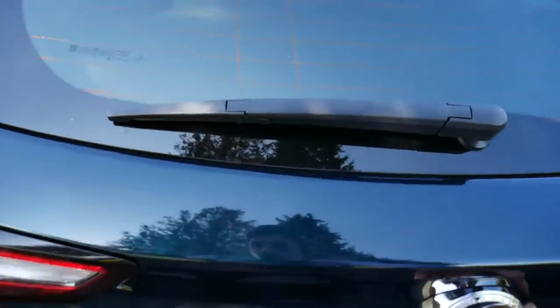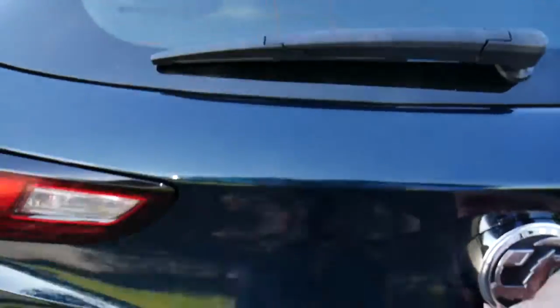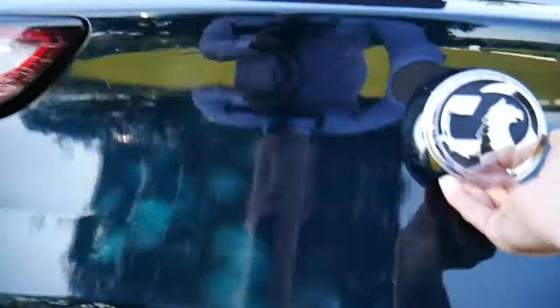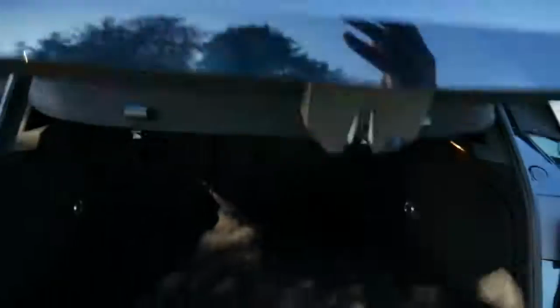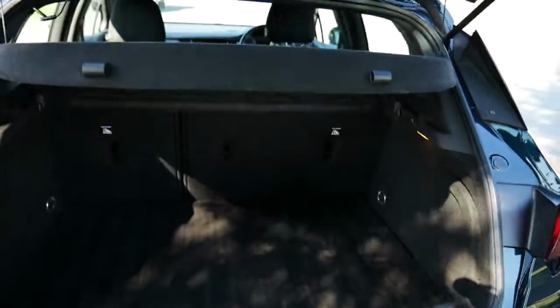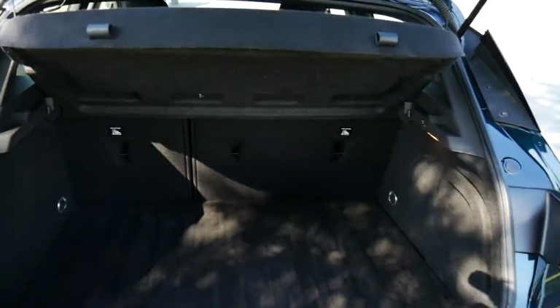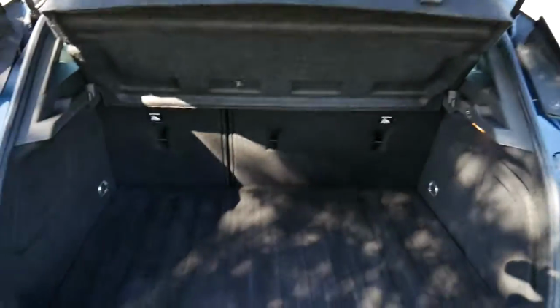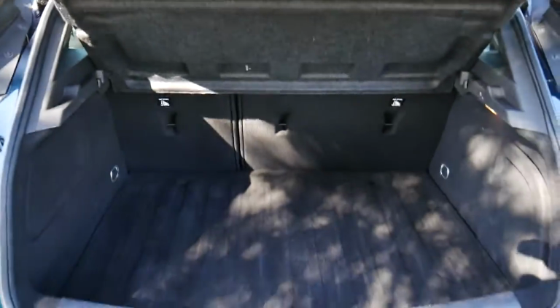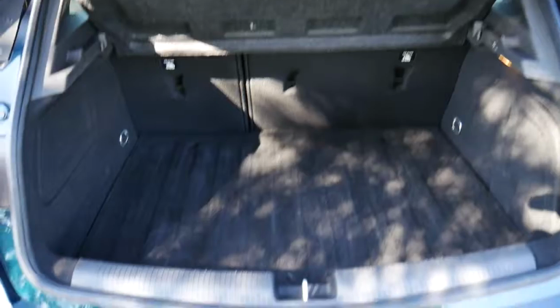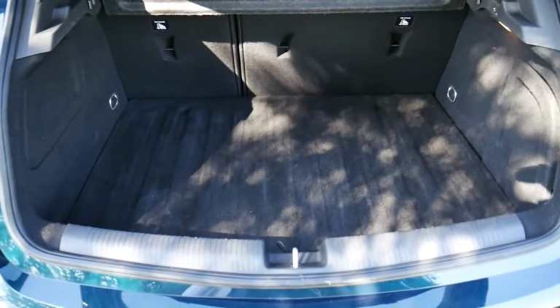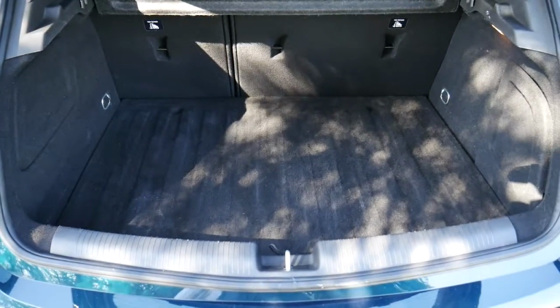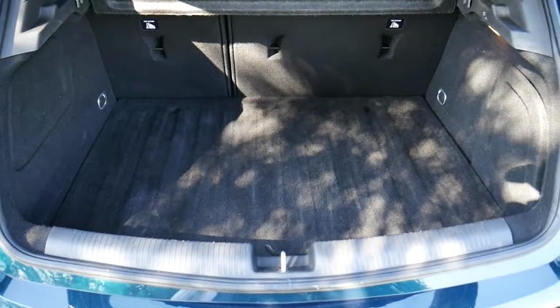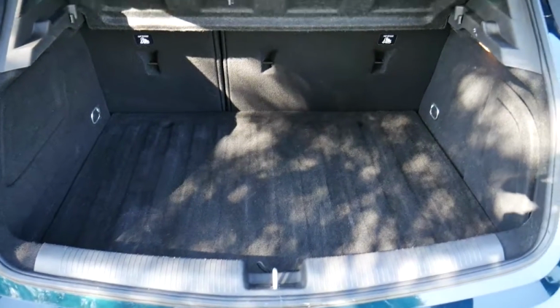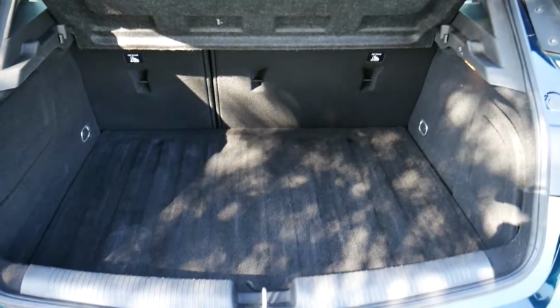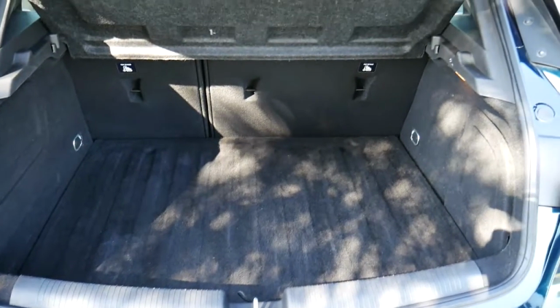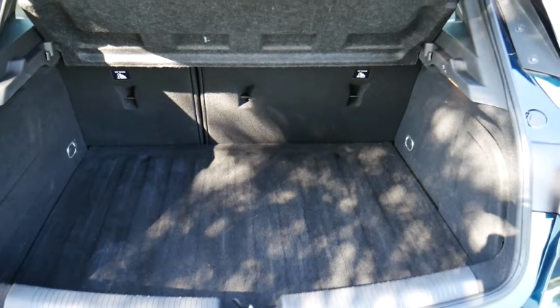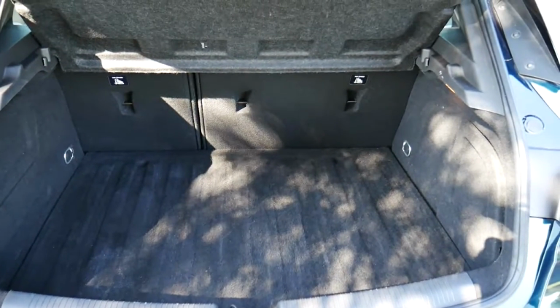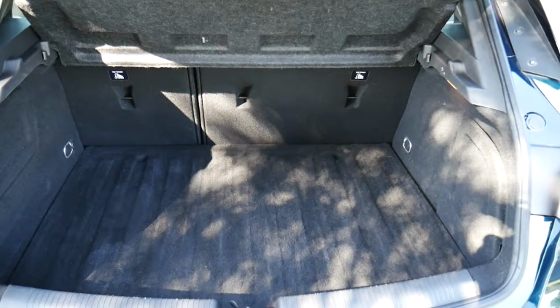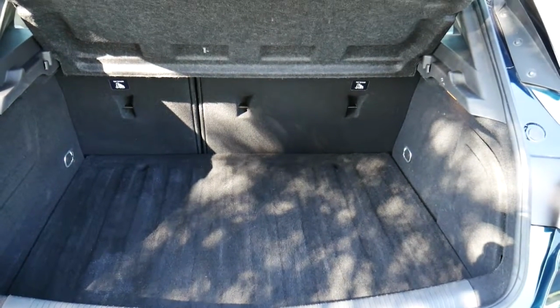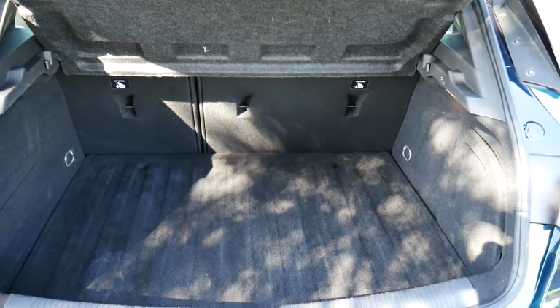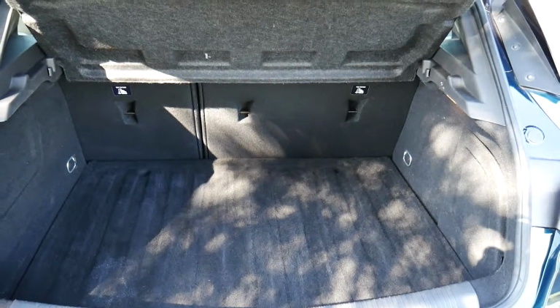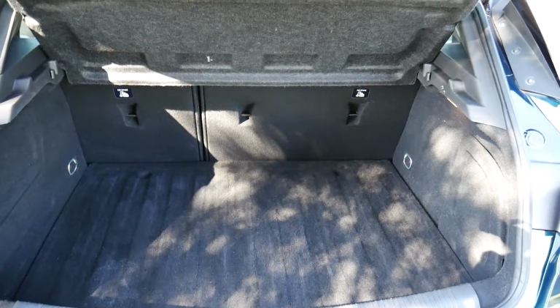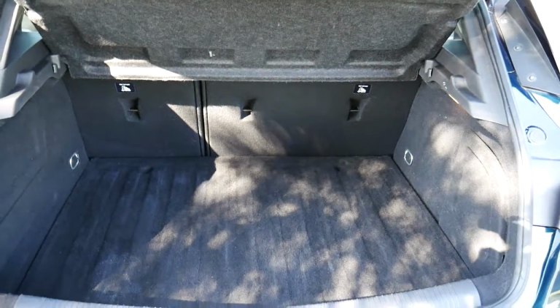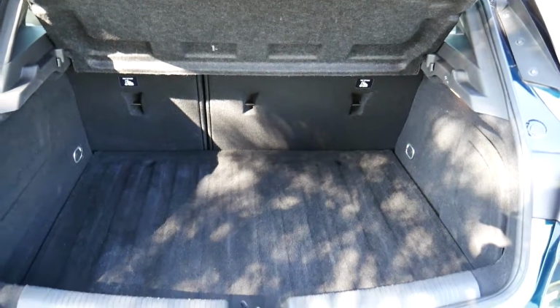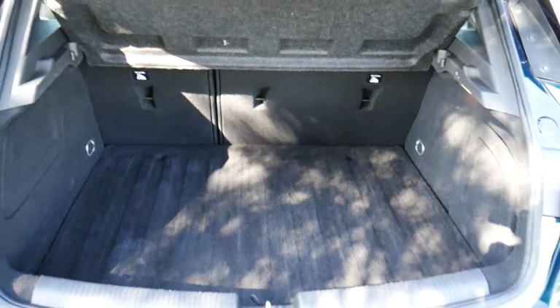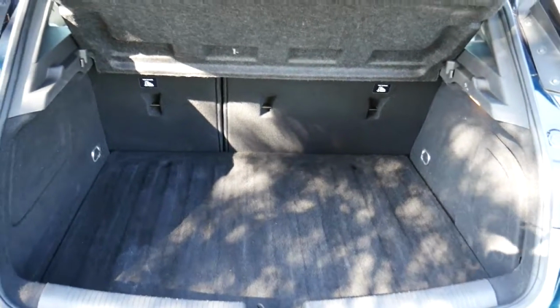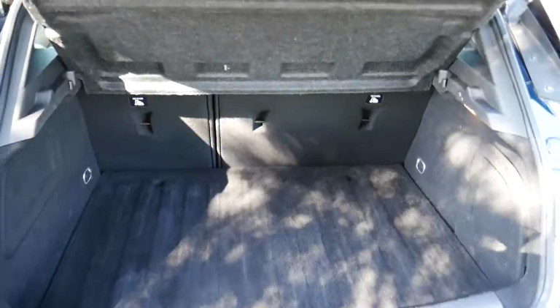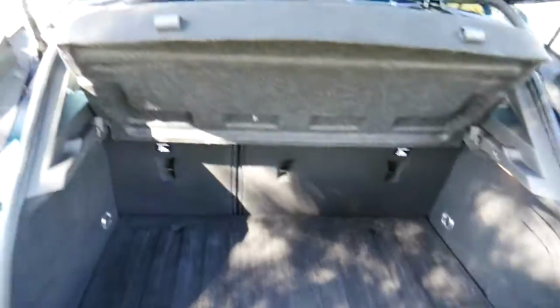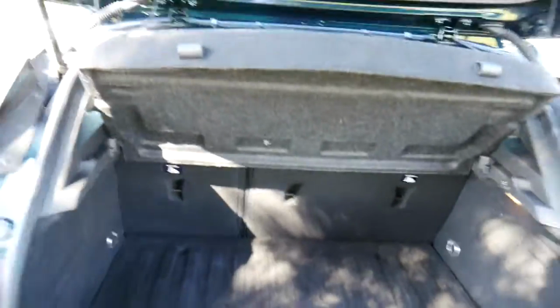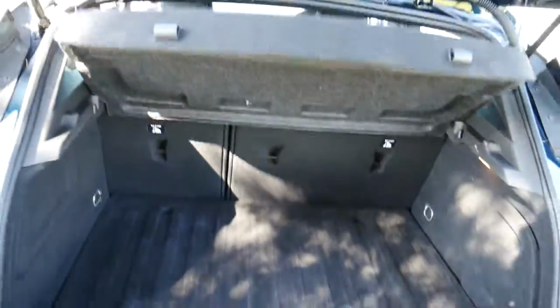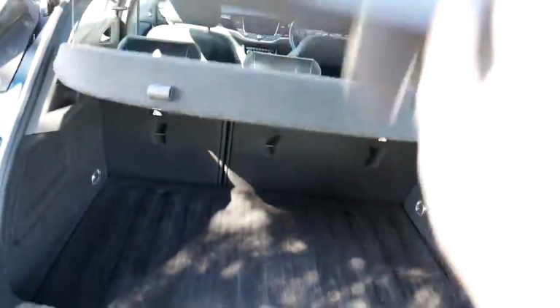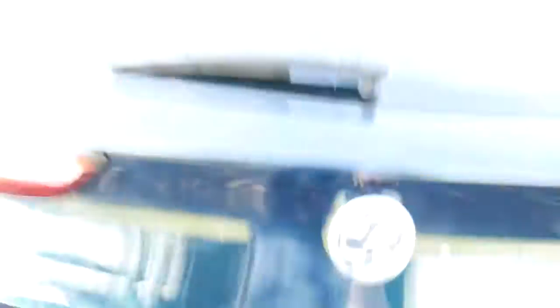Opening up the boot here, you can see in the back you've got quite a nice big space. Plenty of room.